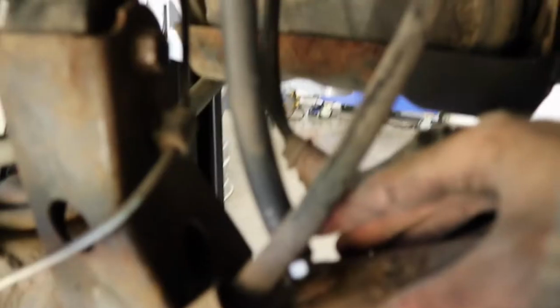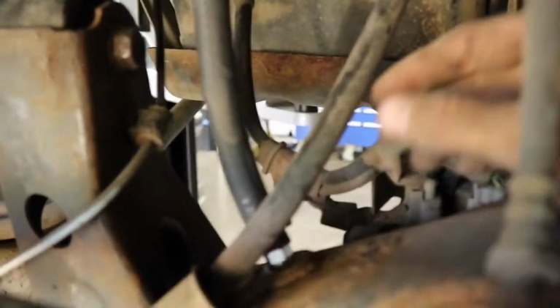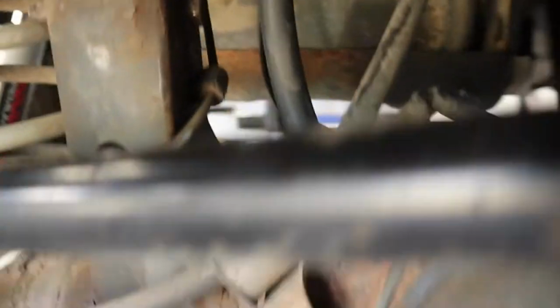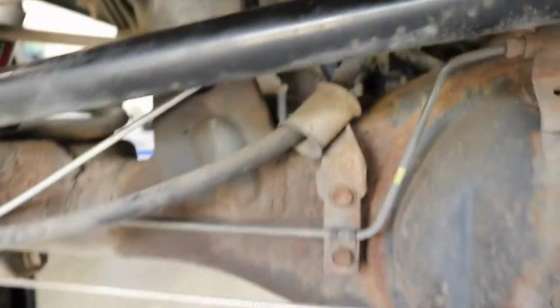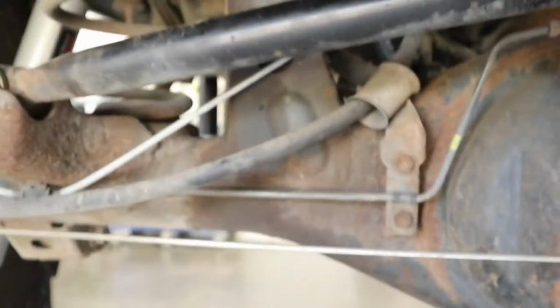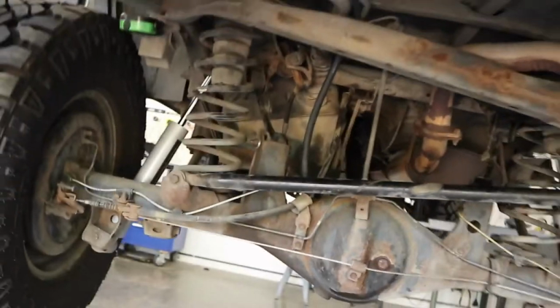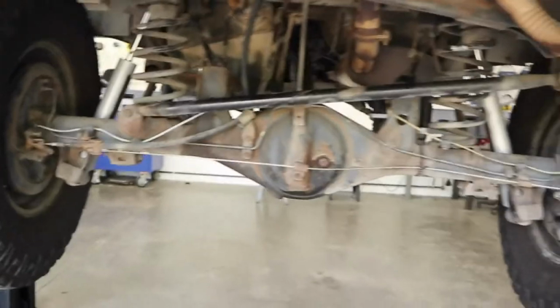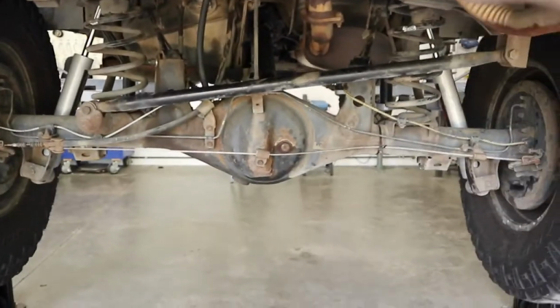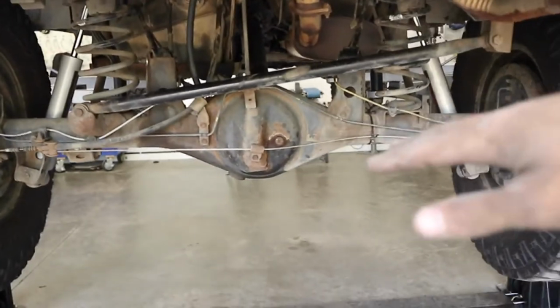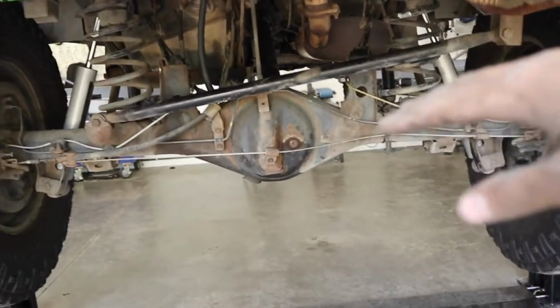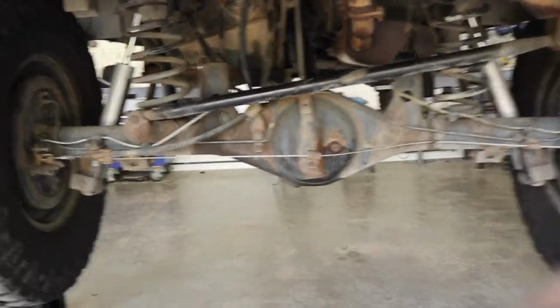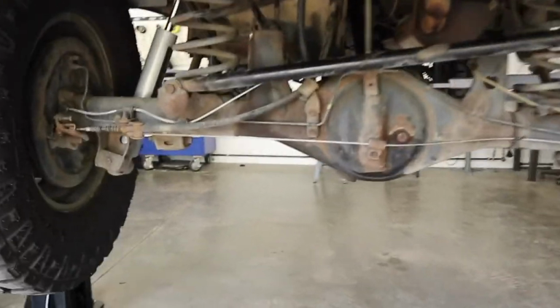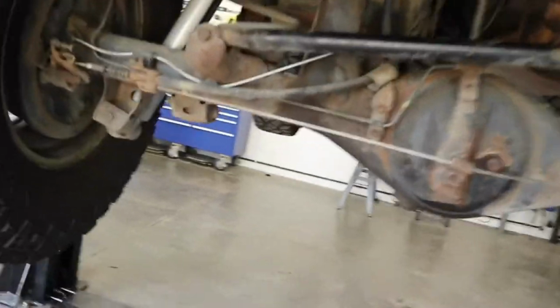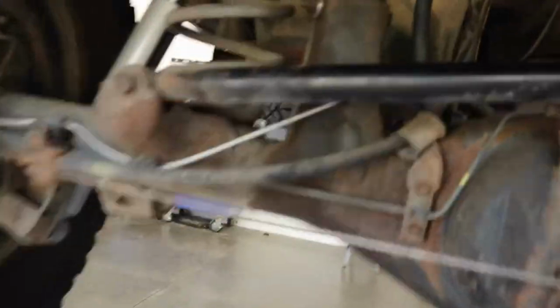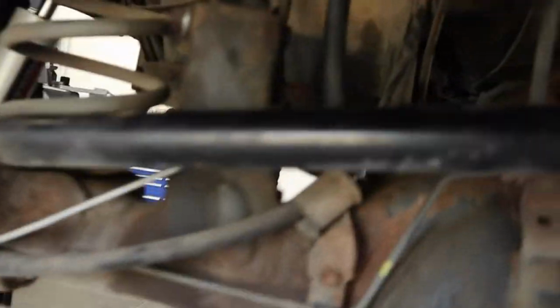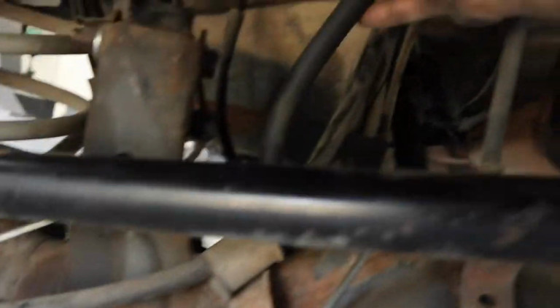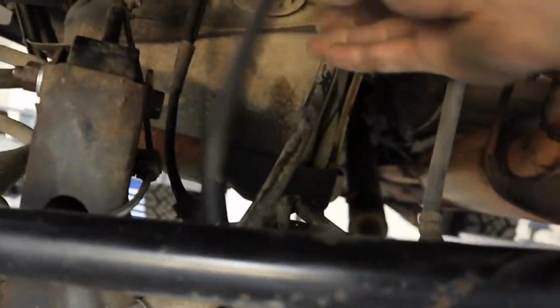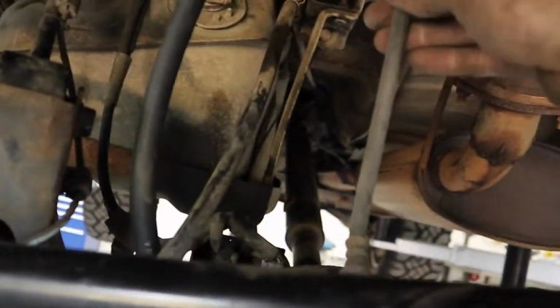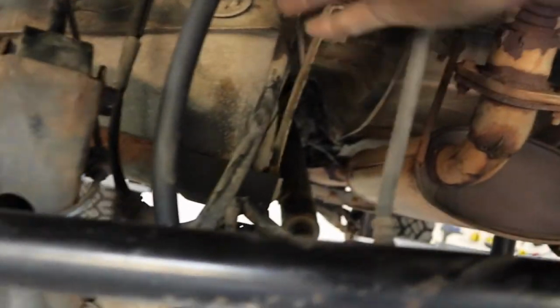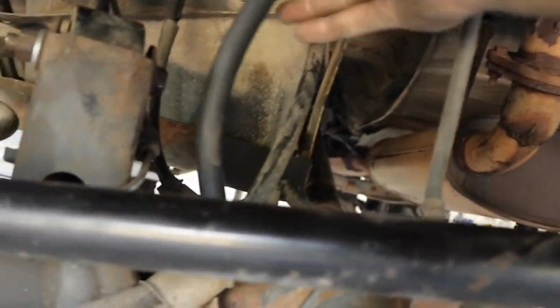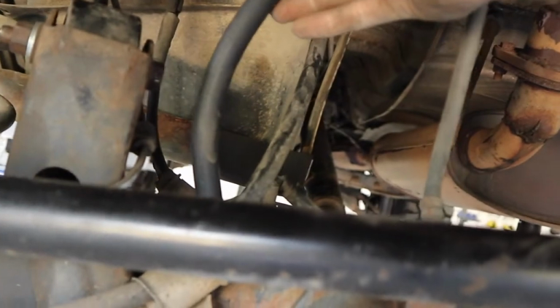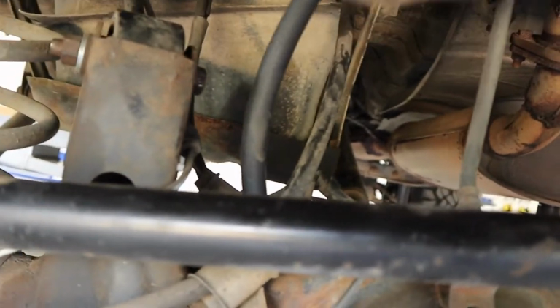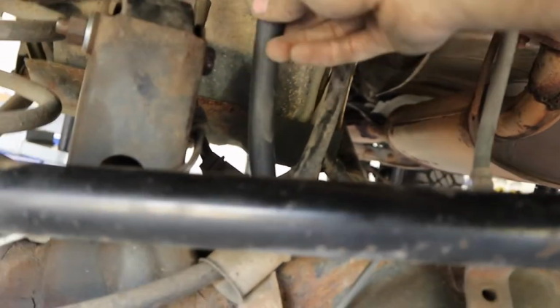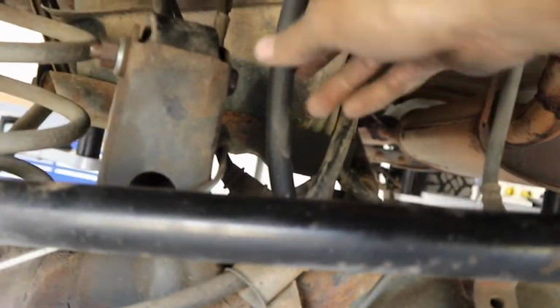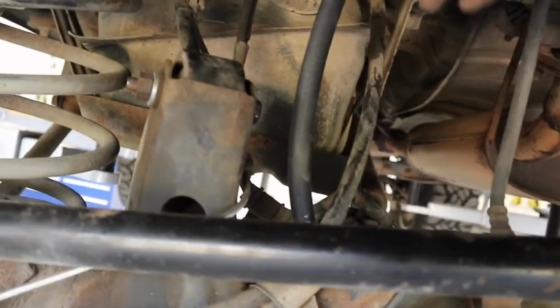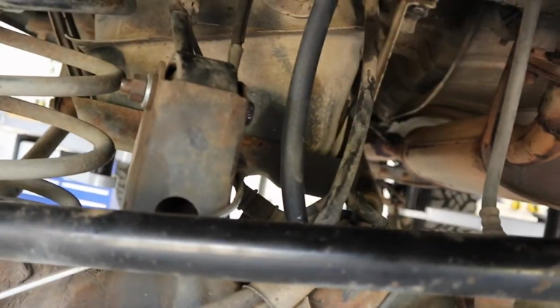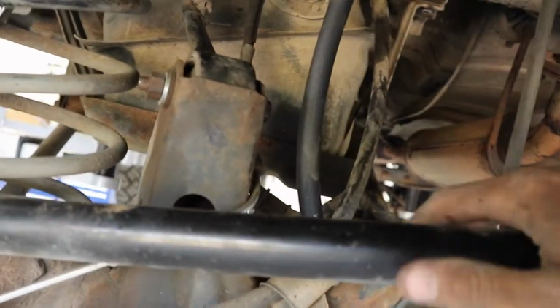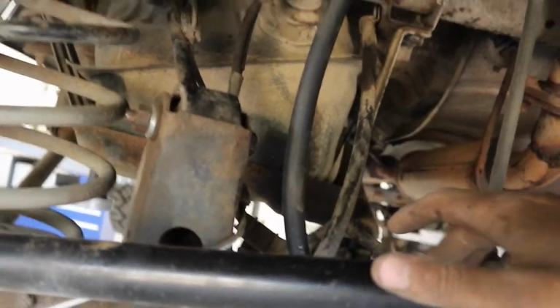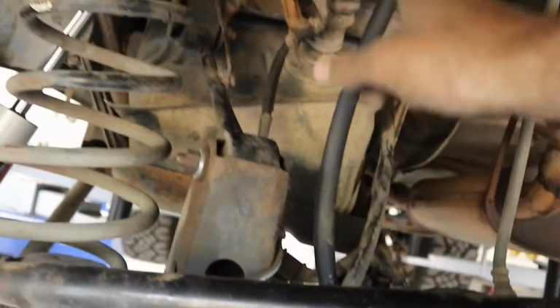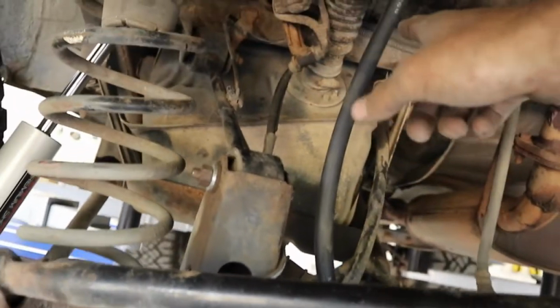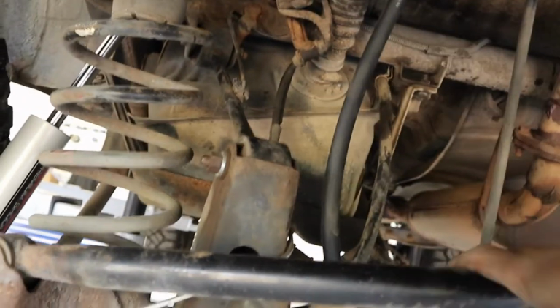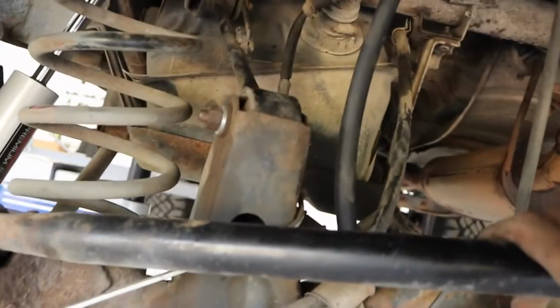Make sure if you're doing this that either the suspension is at full droop or that the hose is at least as long as your brake line. You don't want to make it too short and have it pop off when your suspension extends — that's one thing to be mindful of.